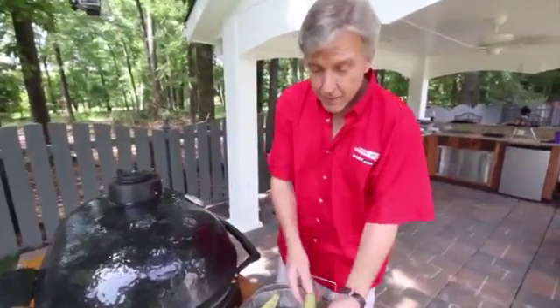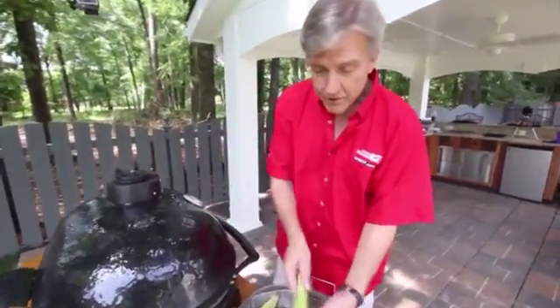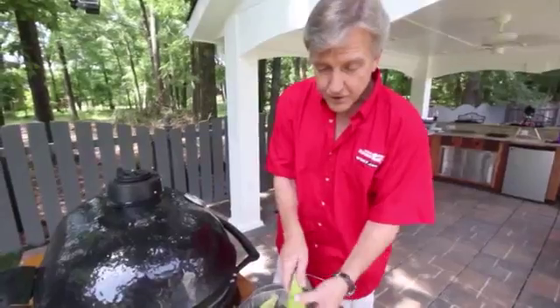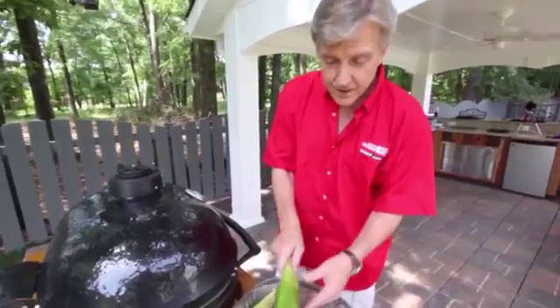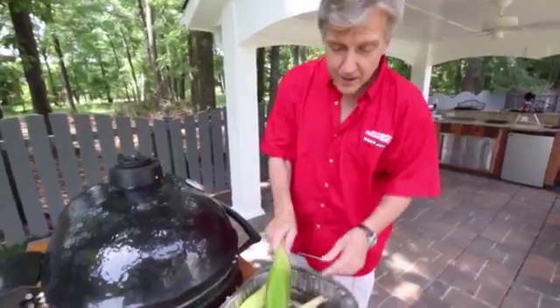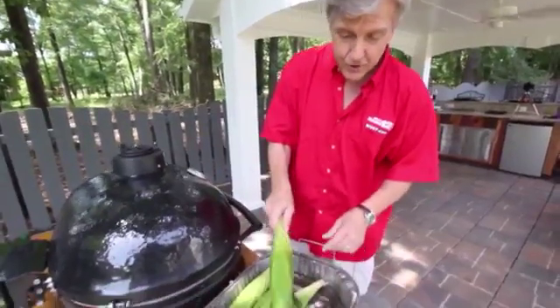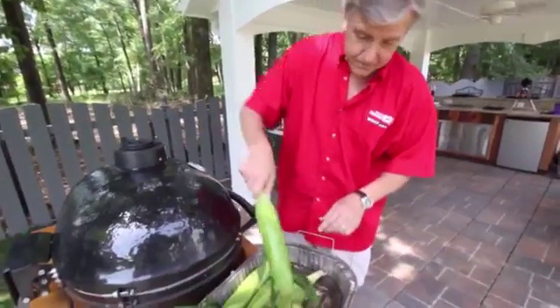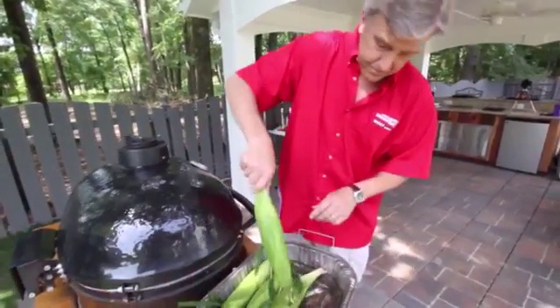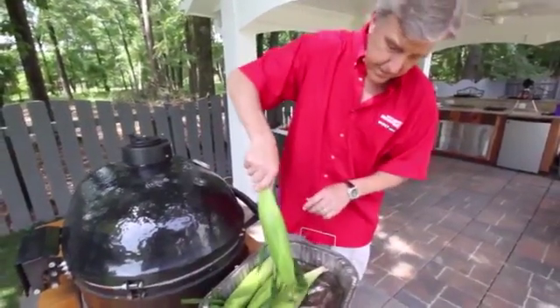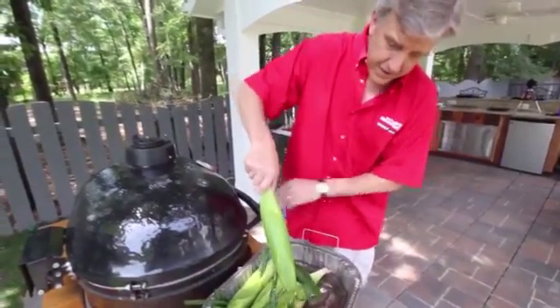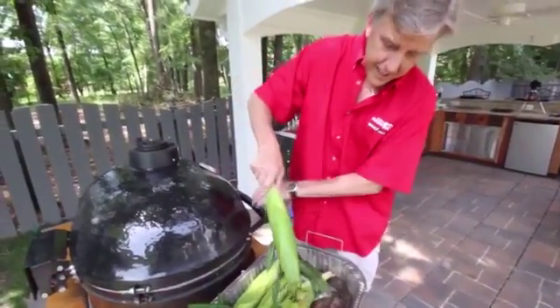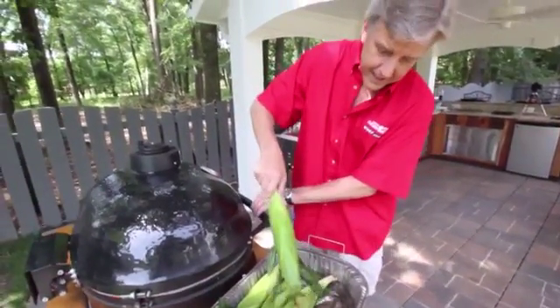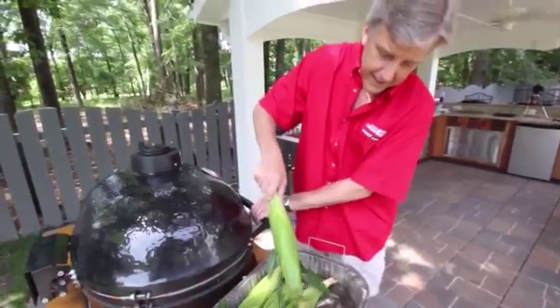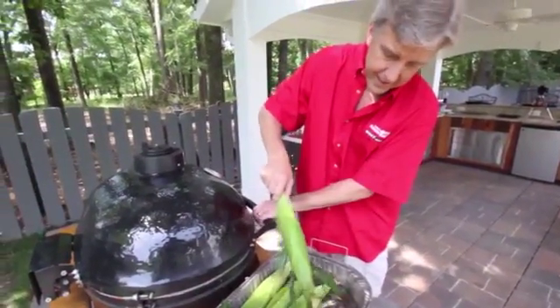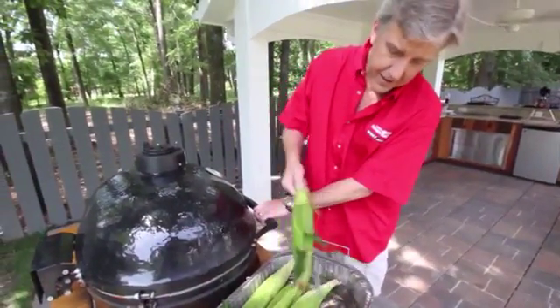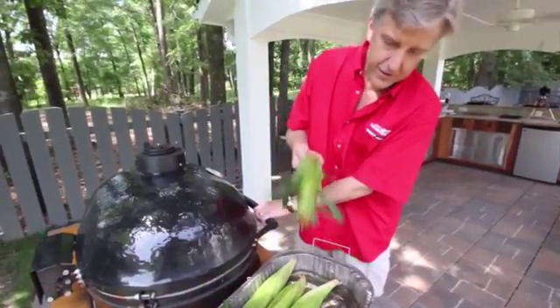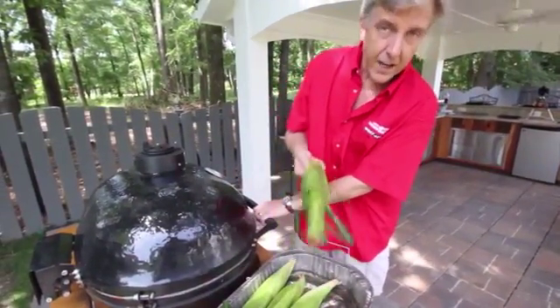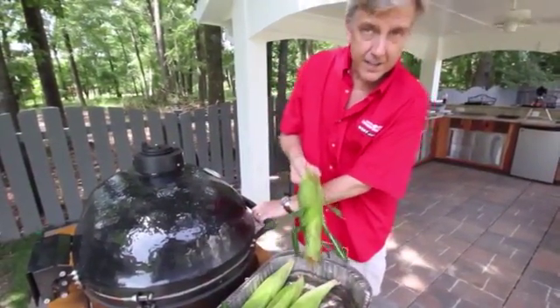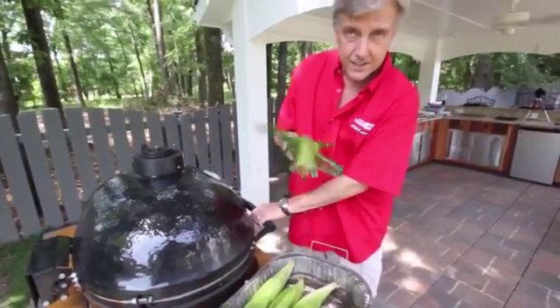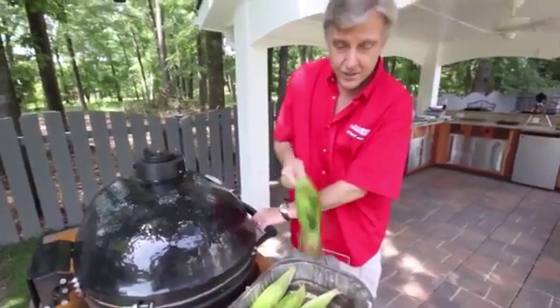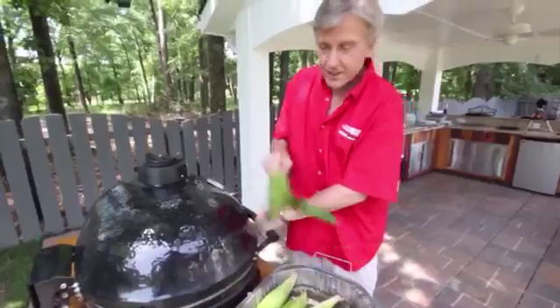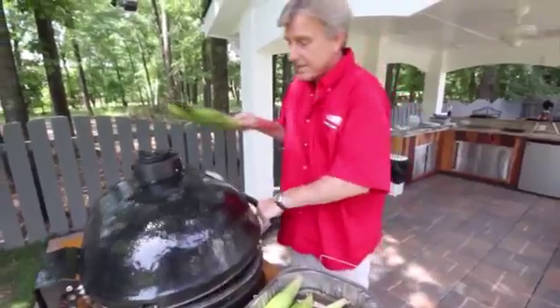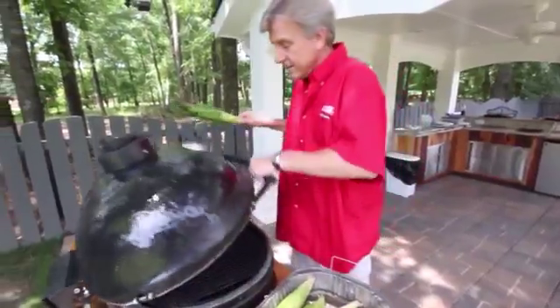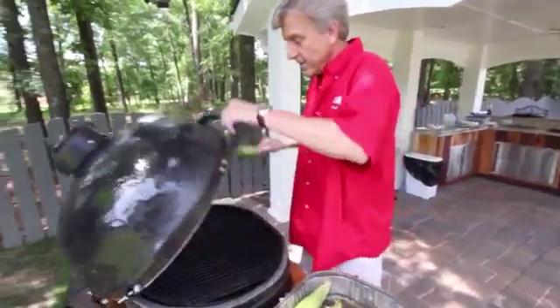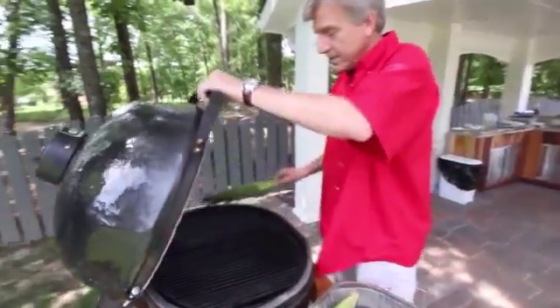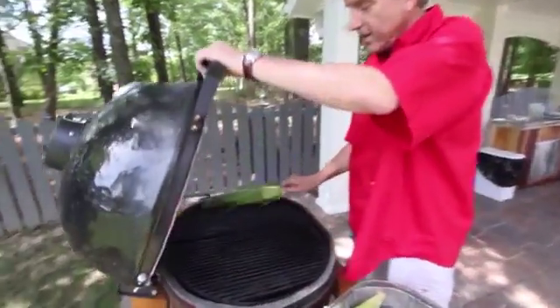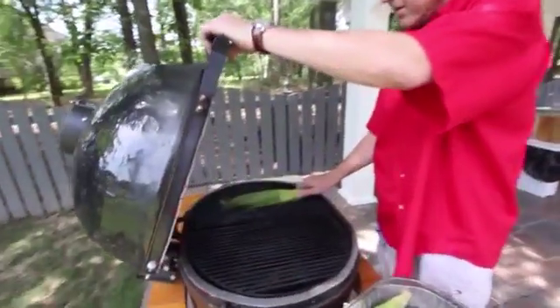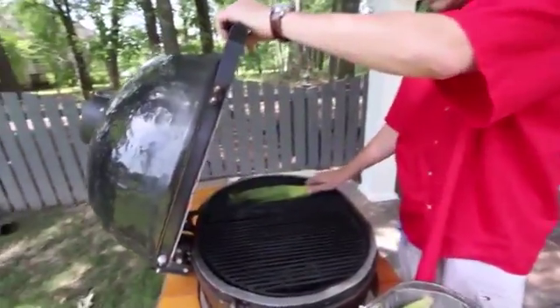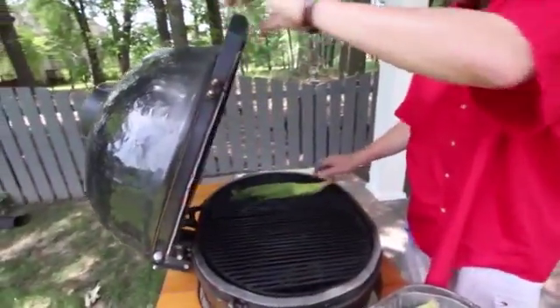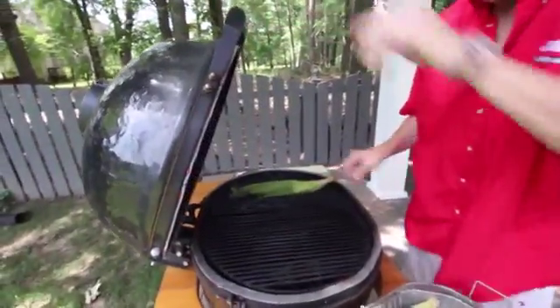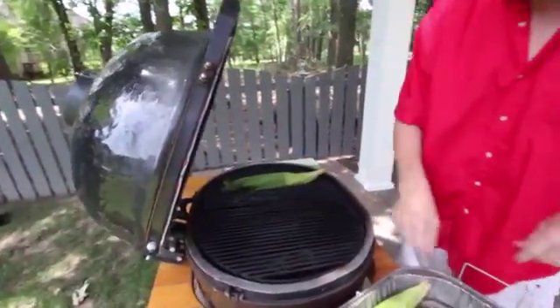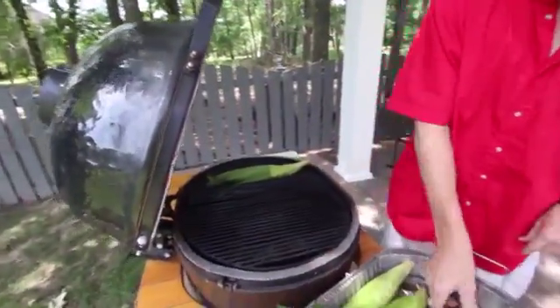But once your grill is up to temperature, just take the ears — husks, shucks, silks and all — and put them right on the grill.